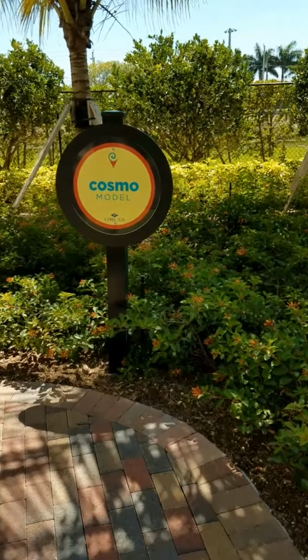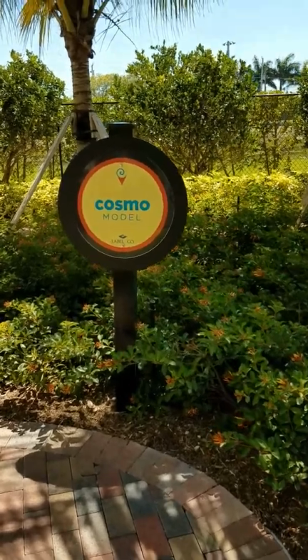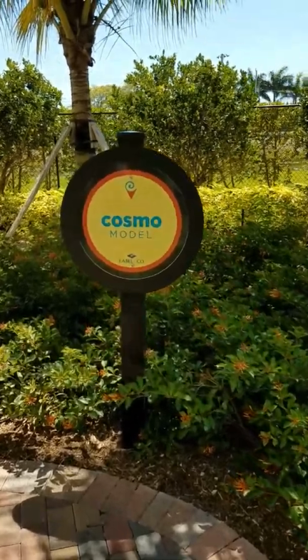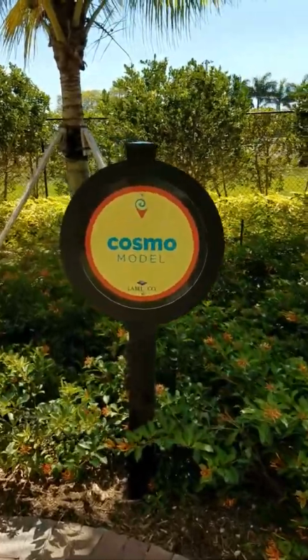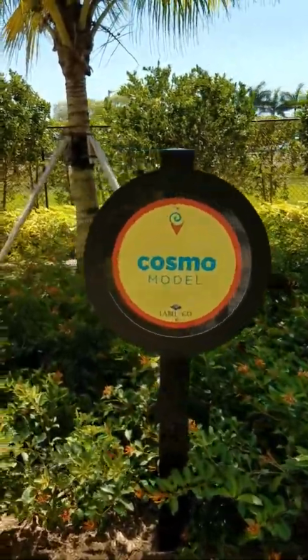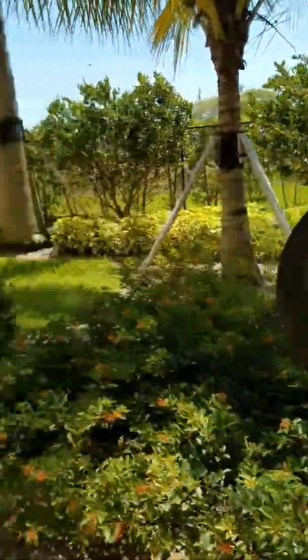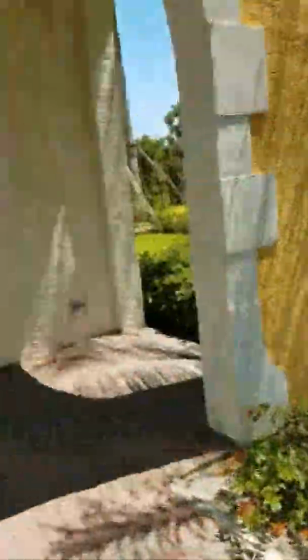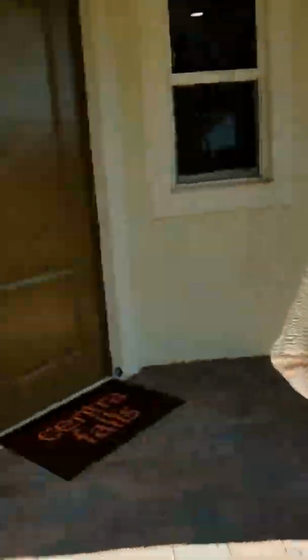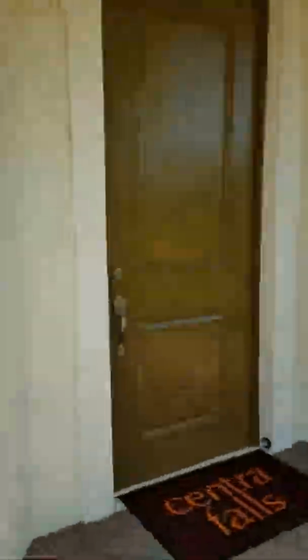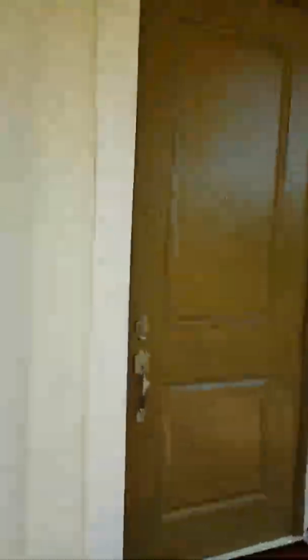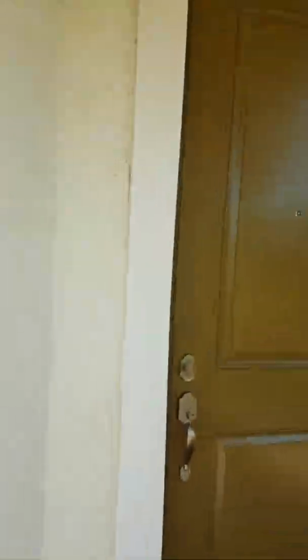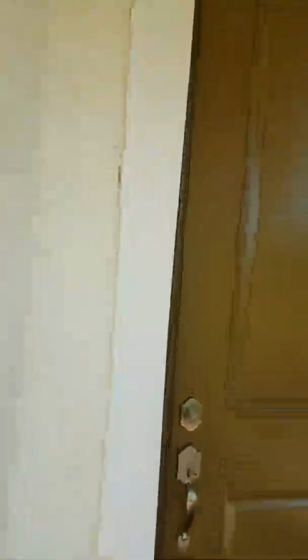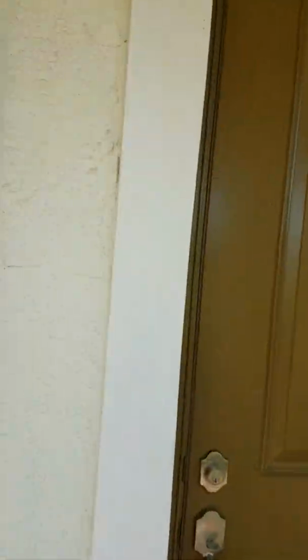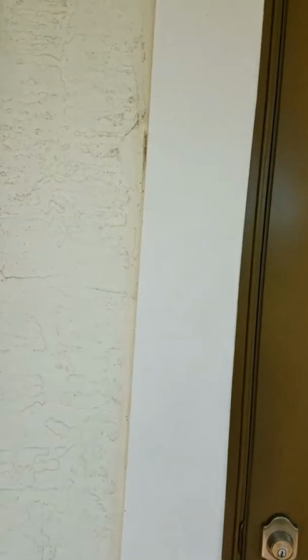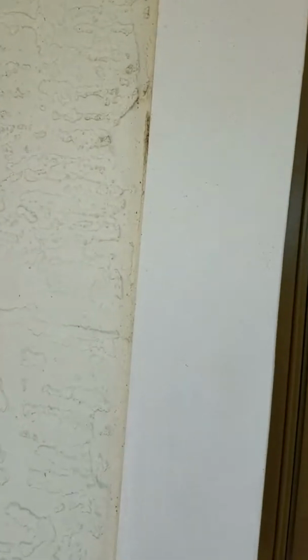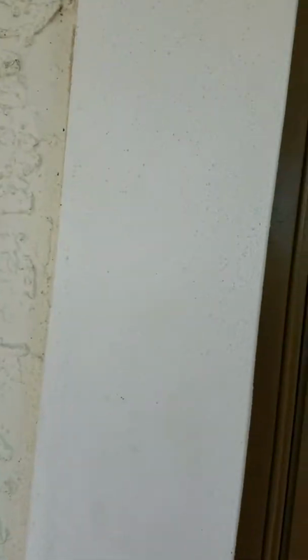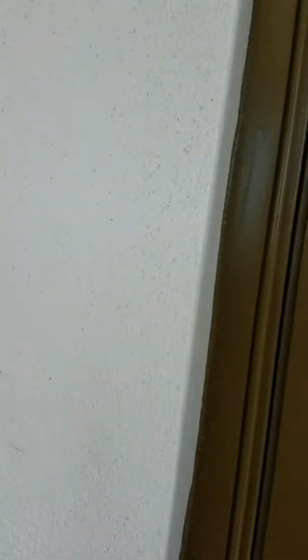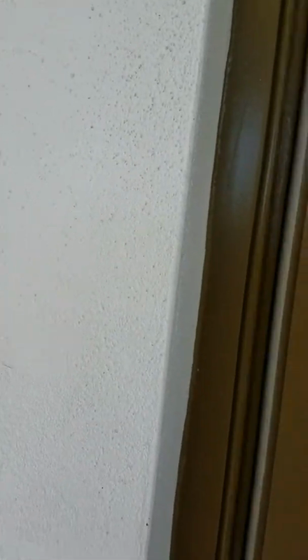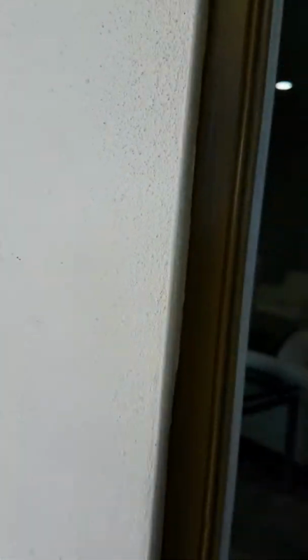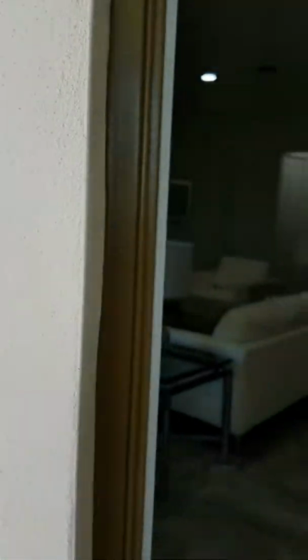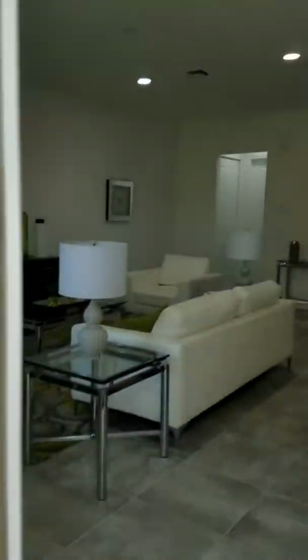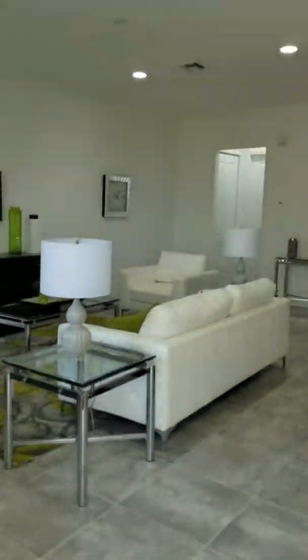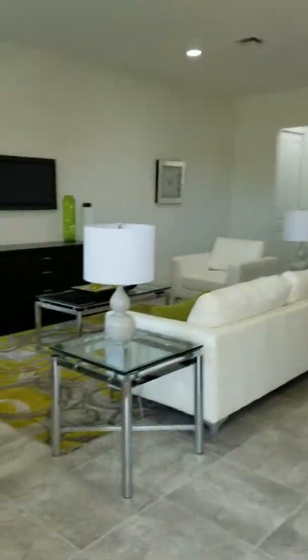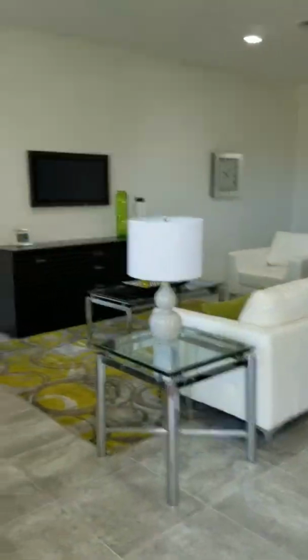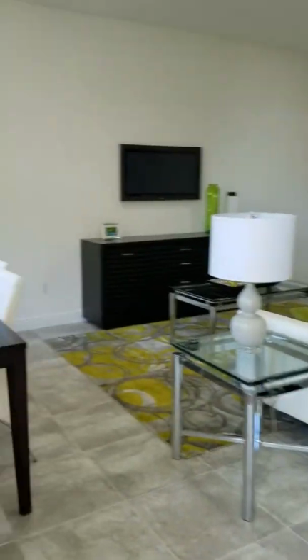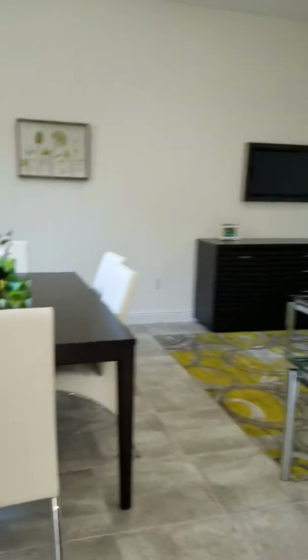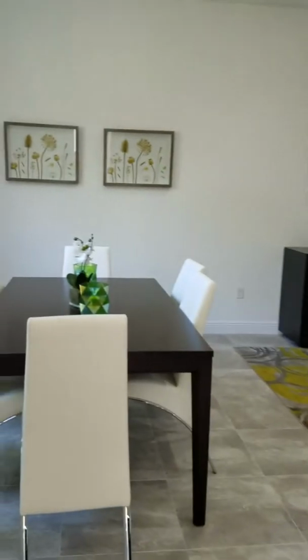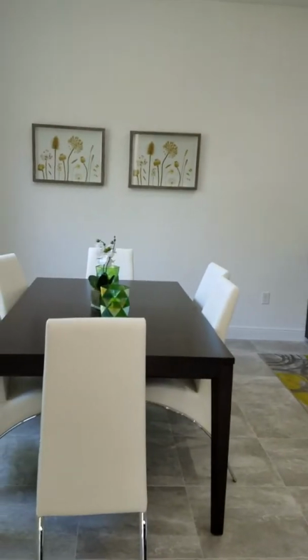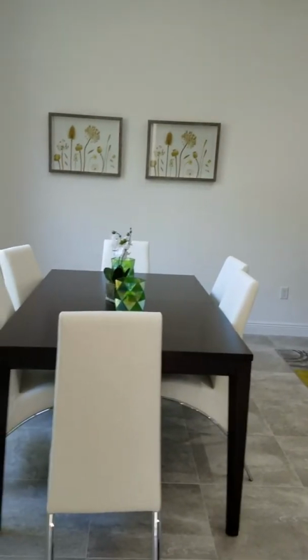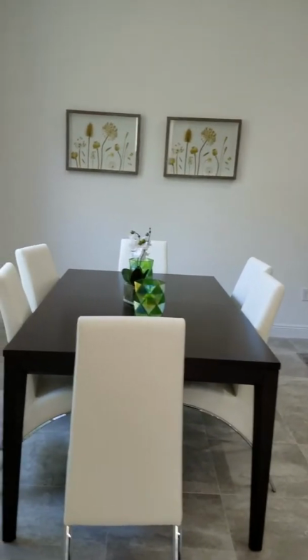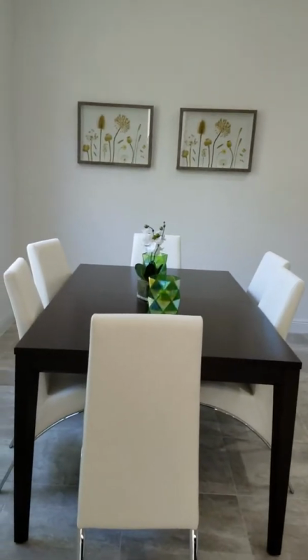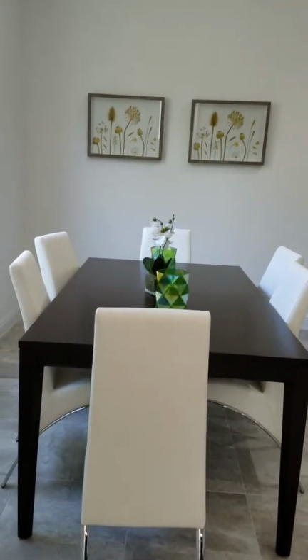We are entering into the Cosmo model in Central Falls. I am Karen Jones-Lewis, your real estate agent, and I am going to show you the model of the Cosmo.